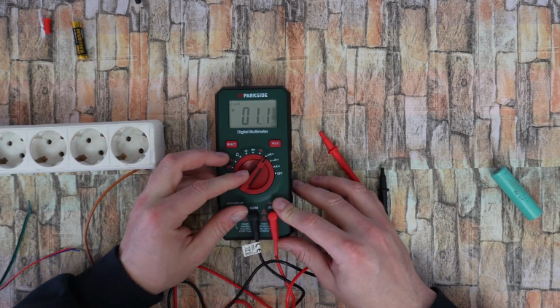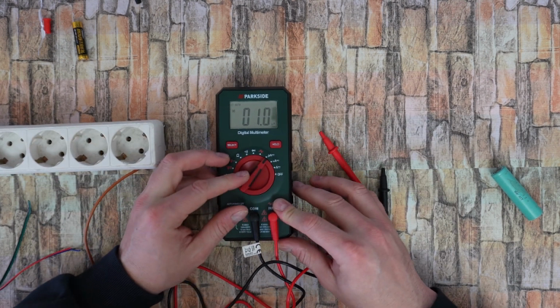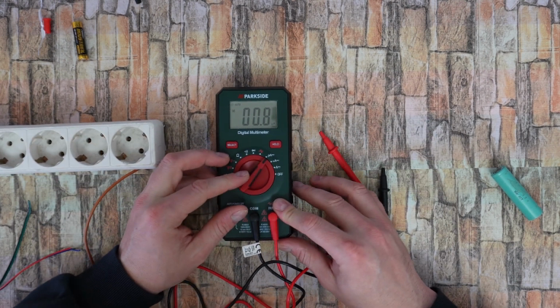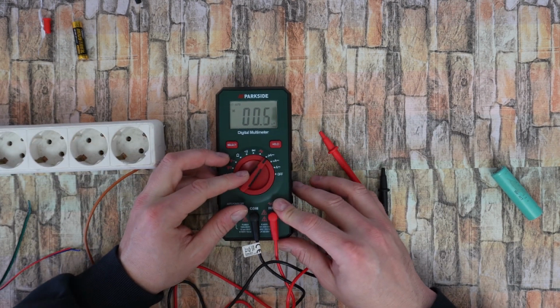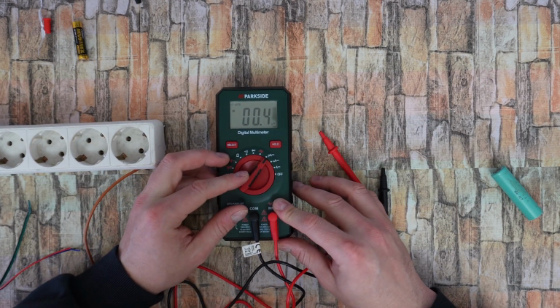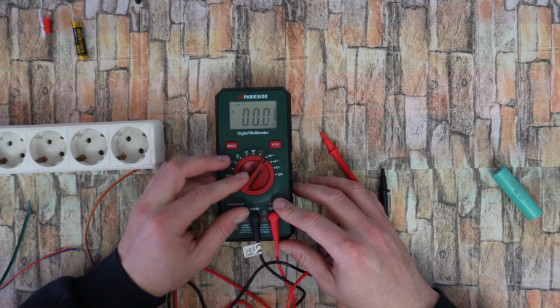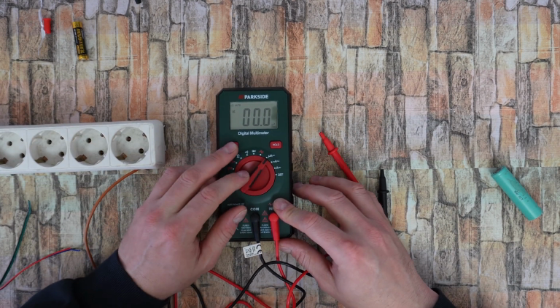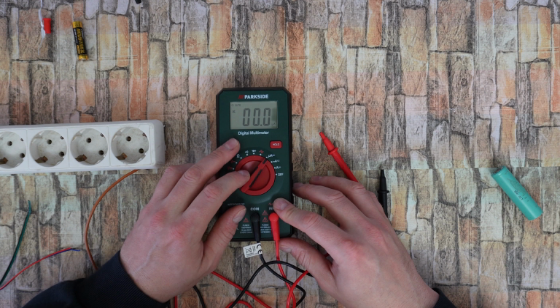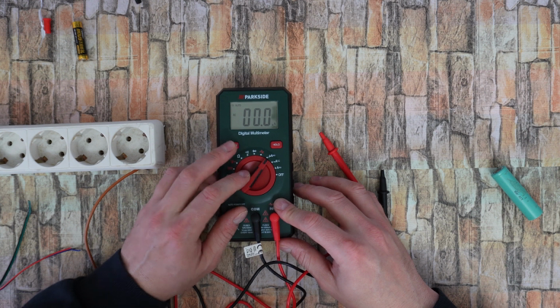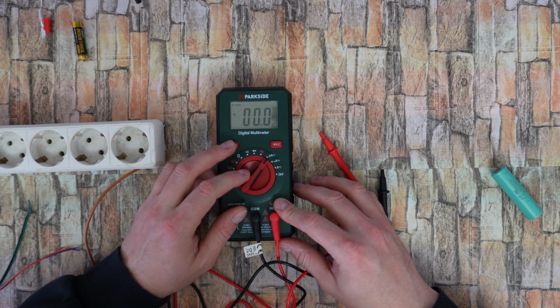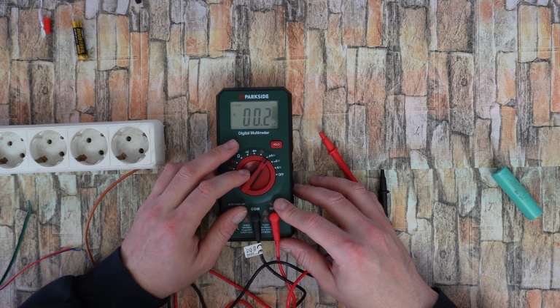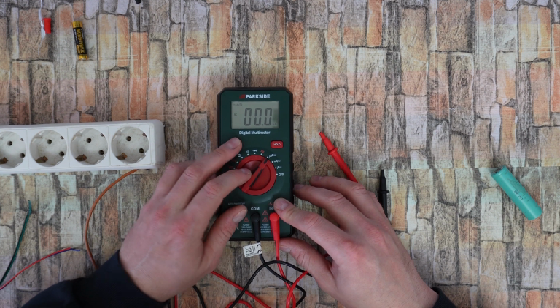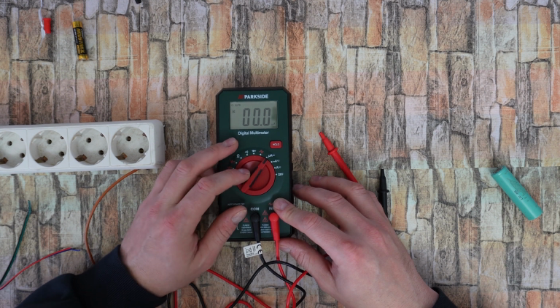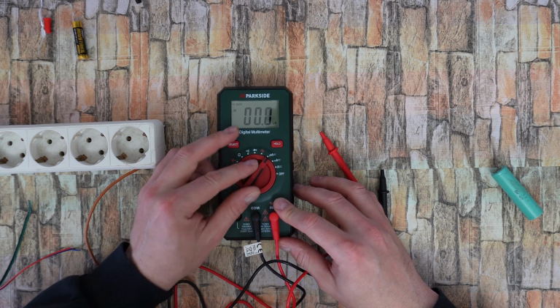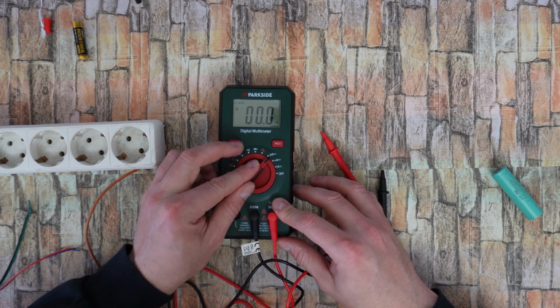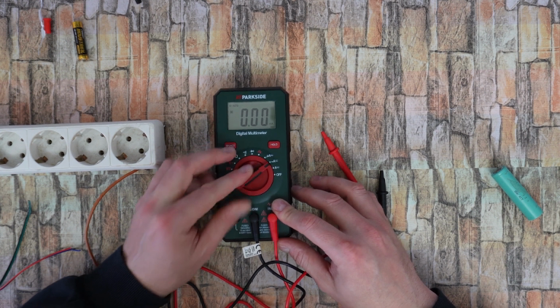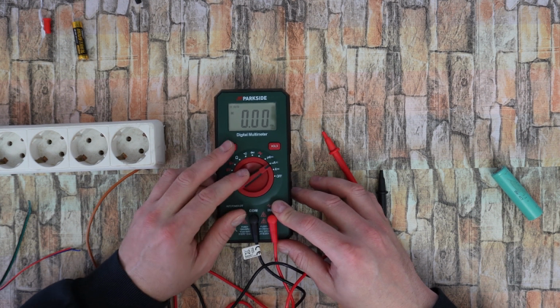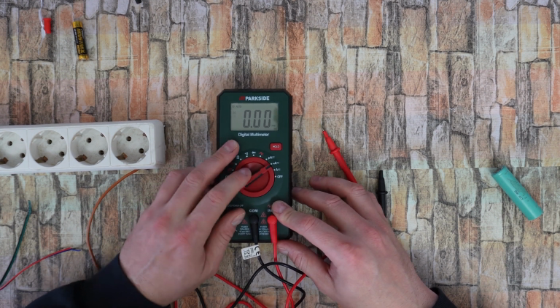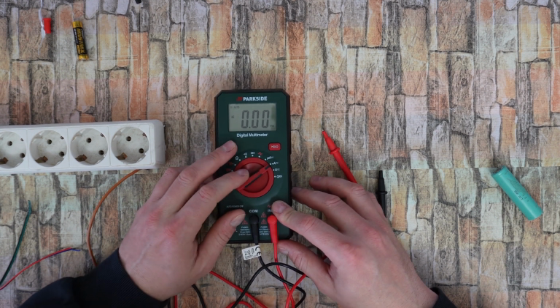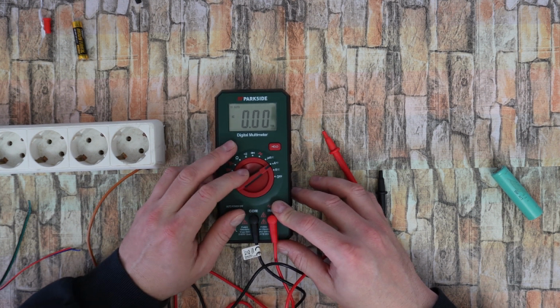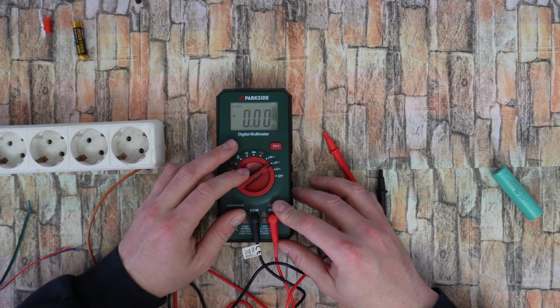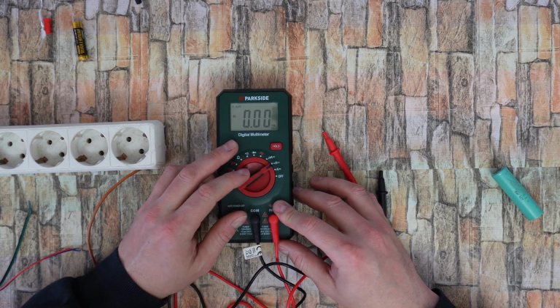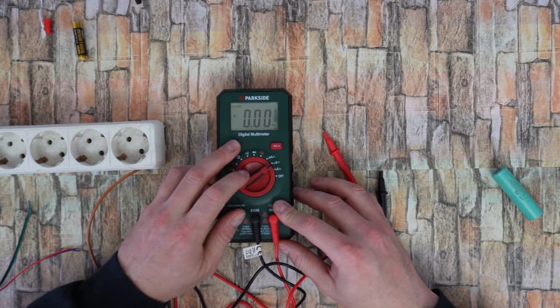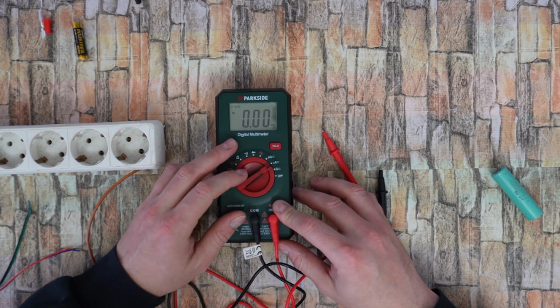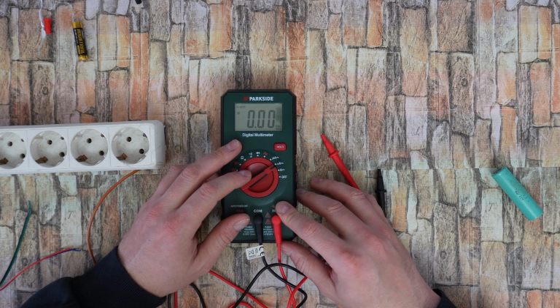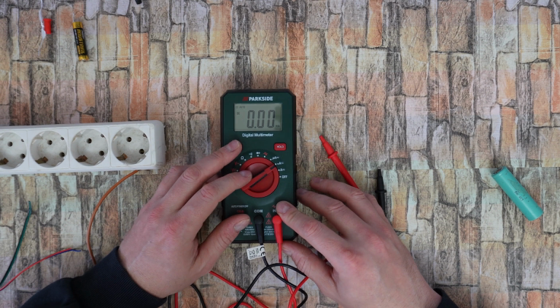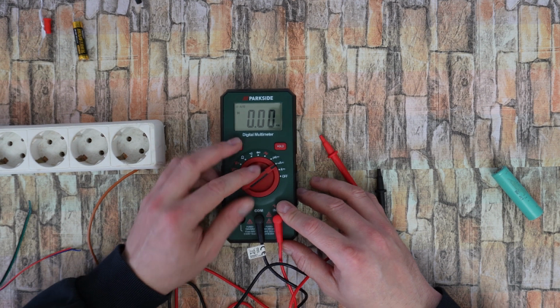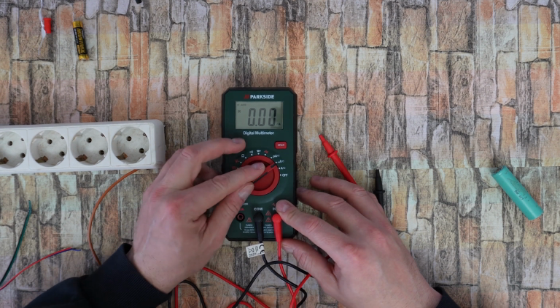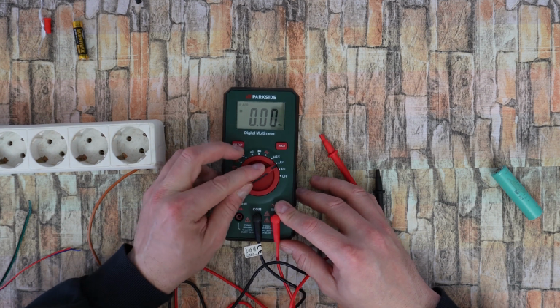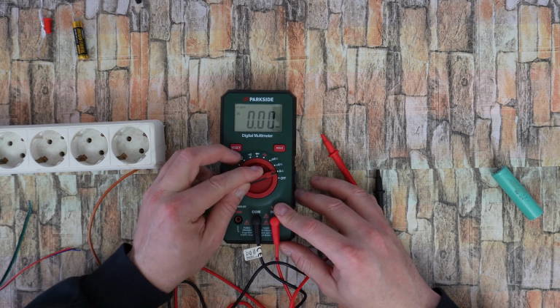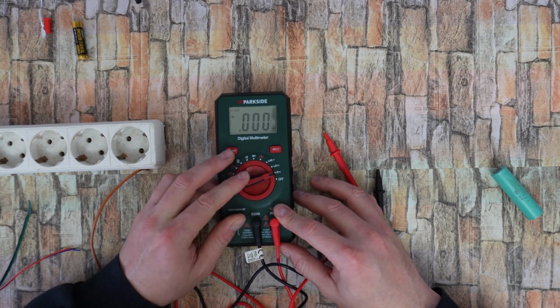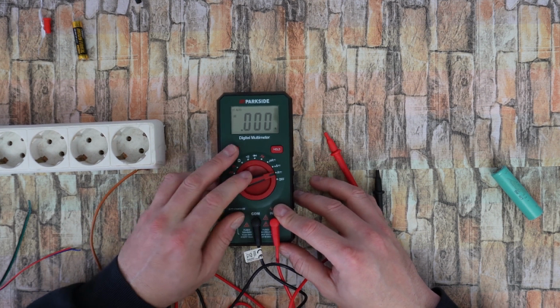For milliamp you can select AC or DC, same here for amps.